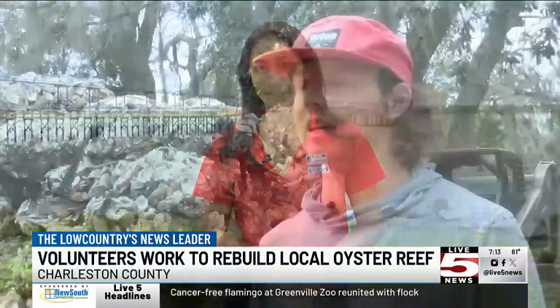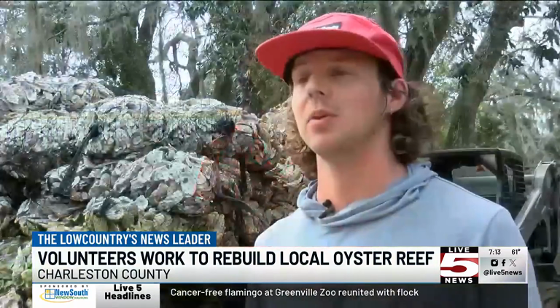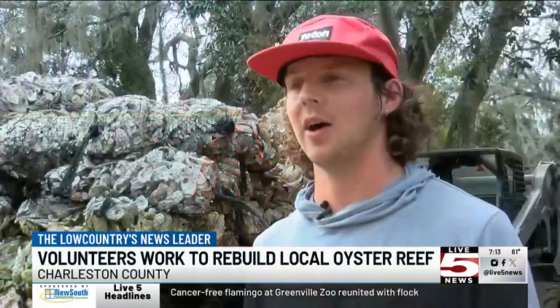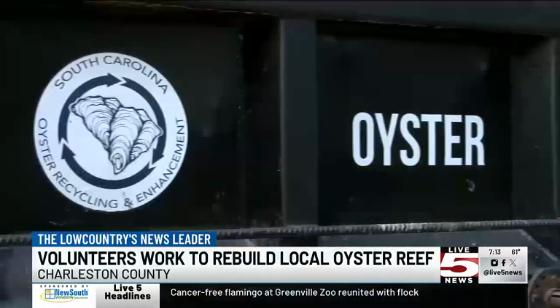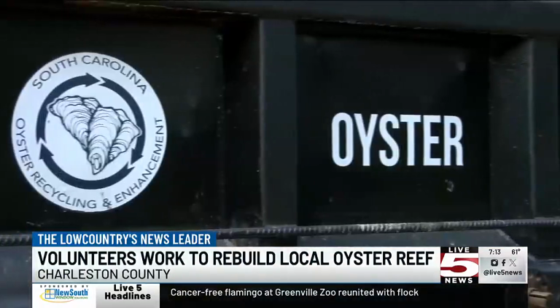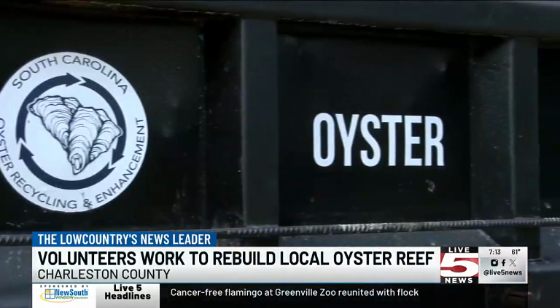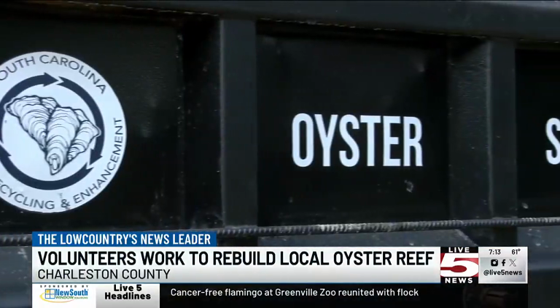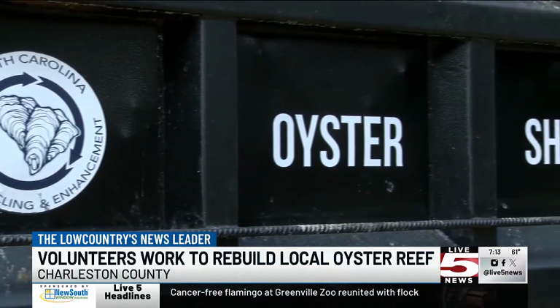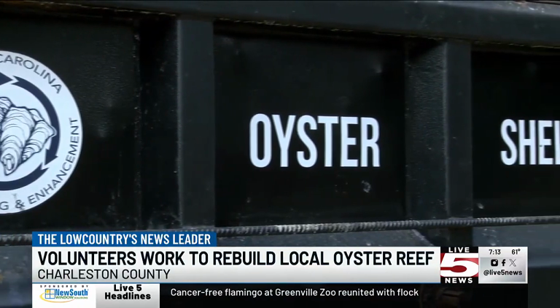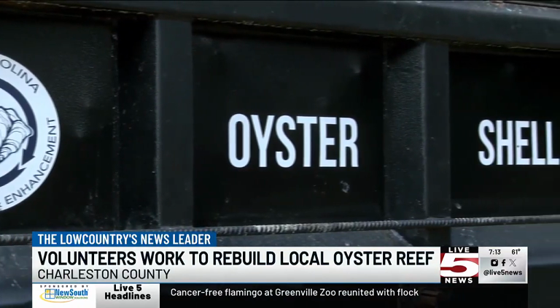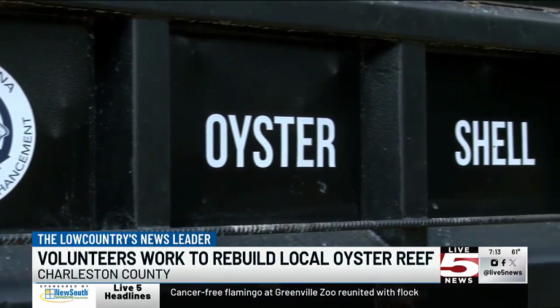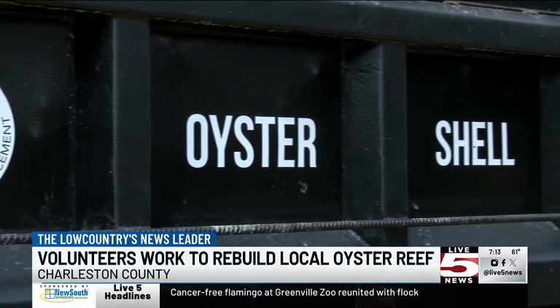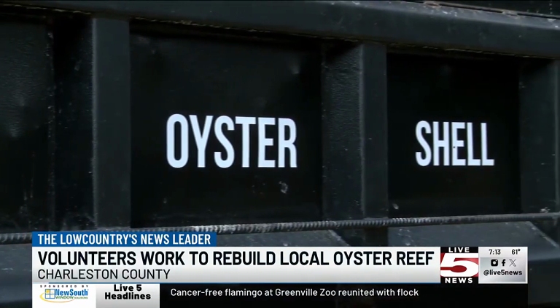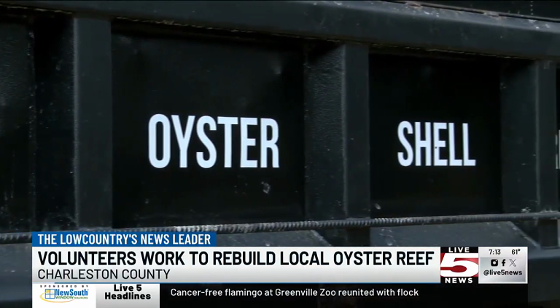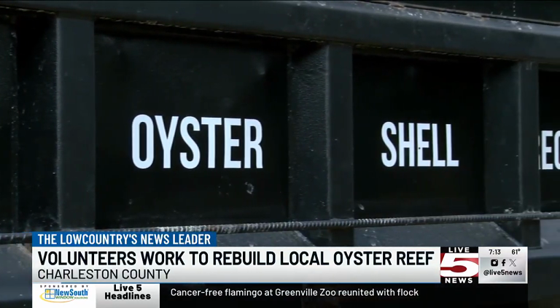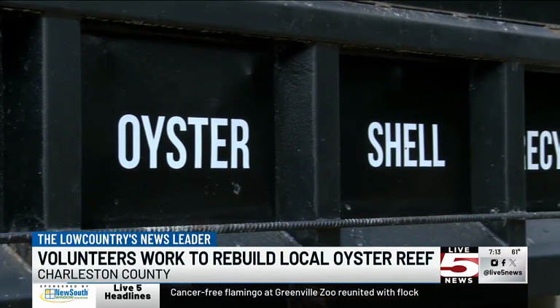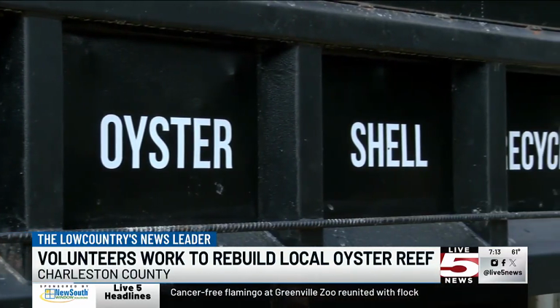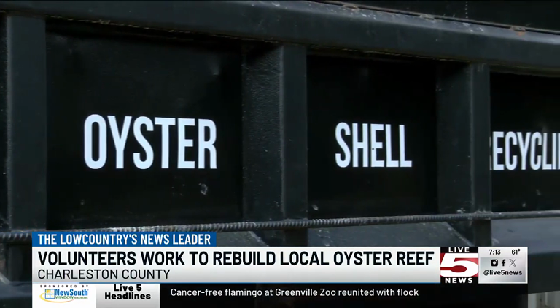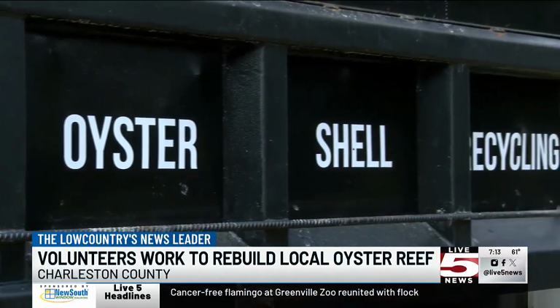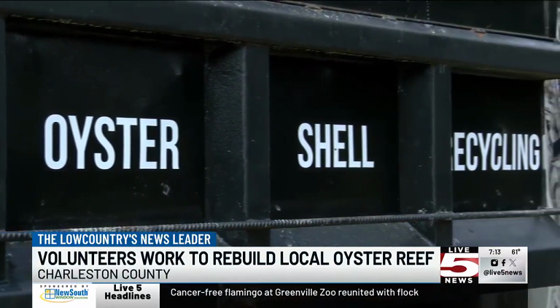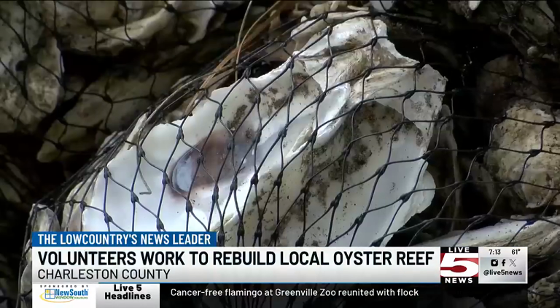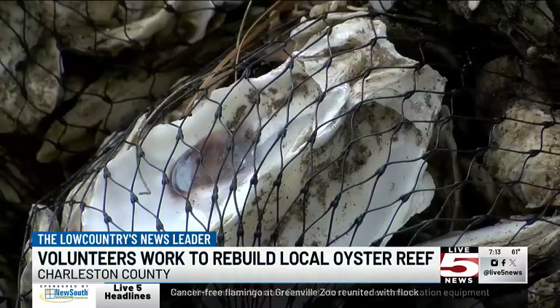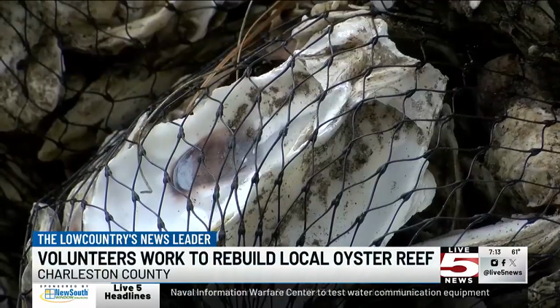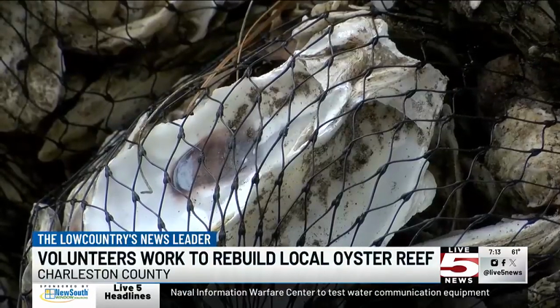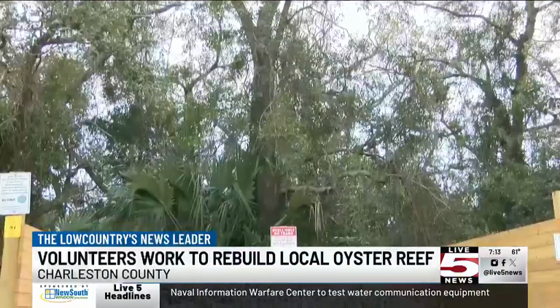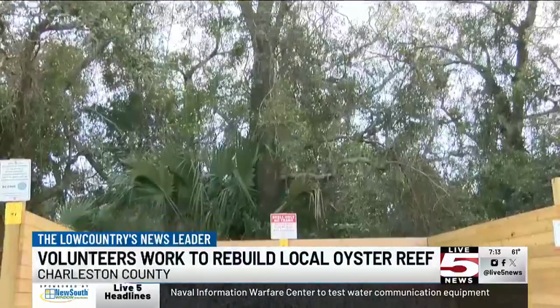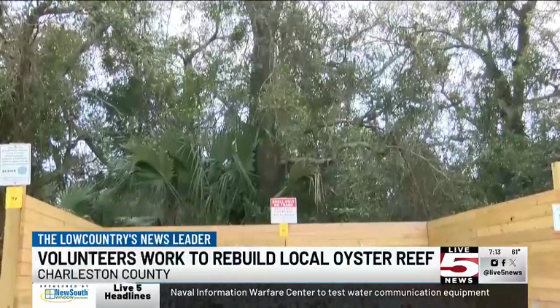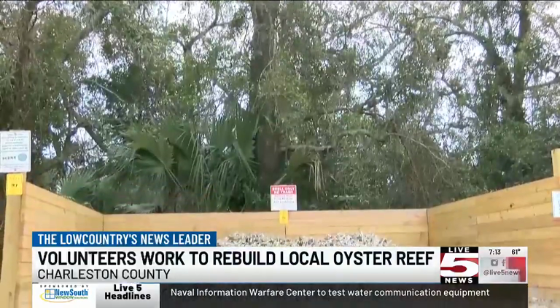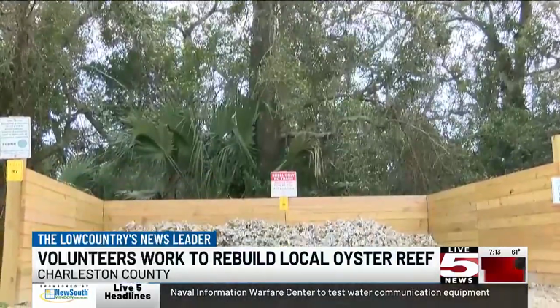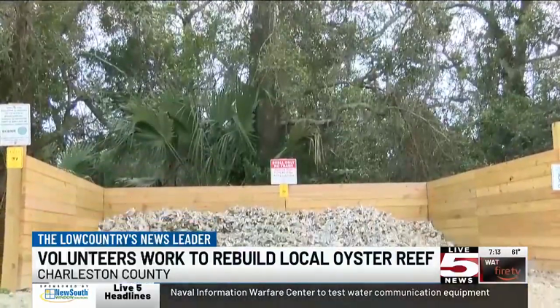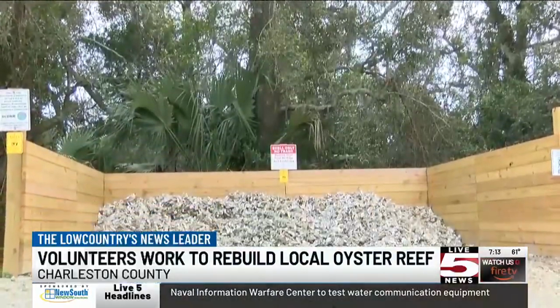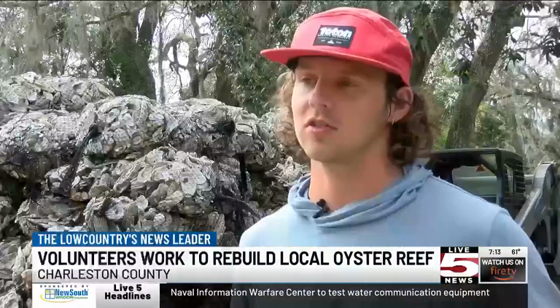Getting people out, getting their sweat equity built into the work that we do is vital, not only for our program, but for the future enjoyment of generations to come of Charleston.